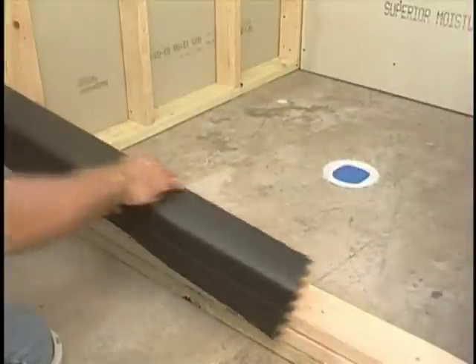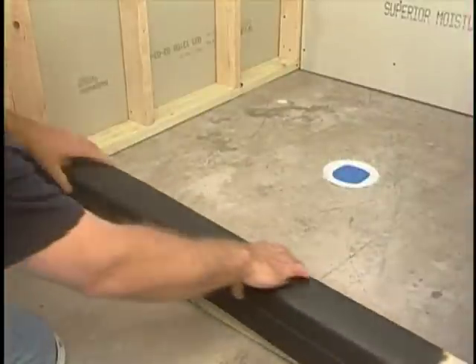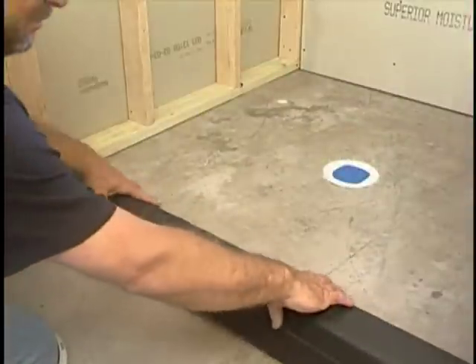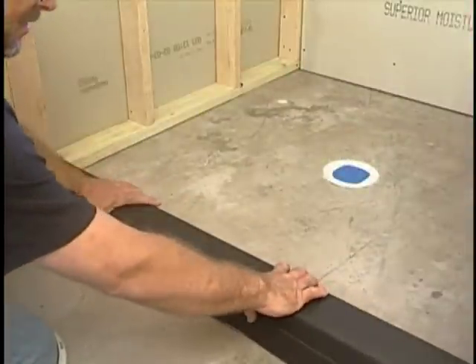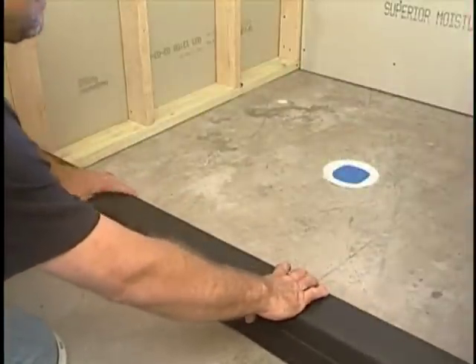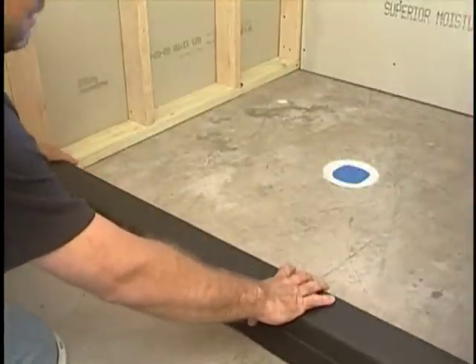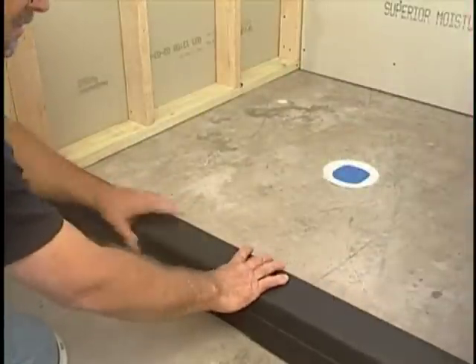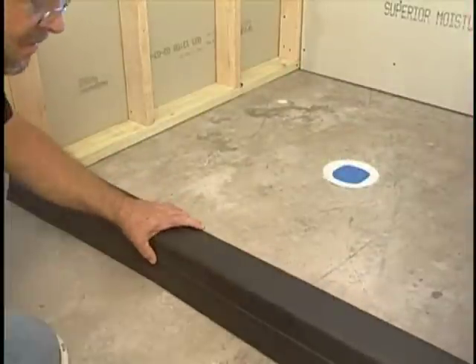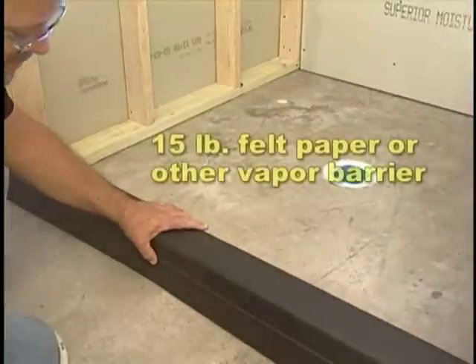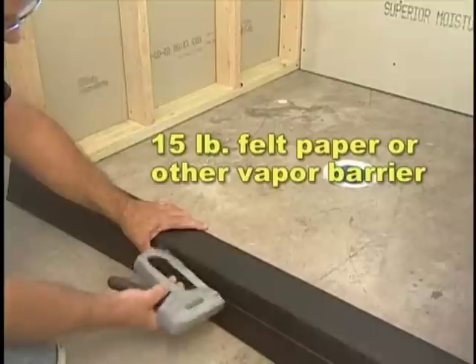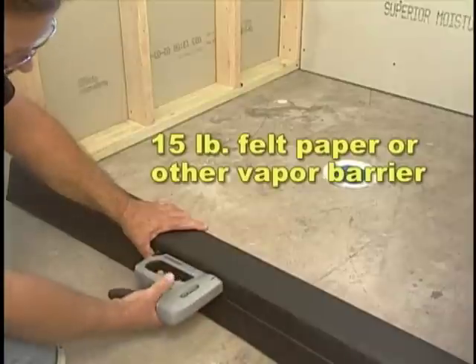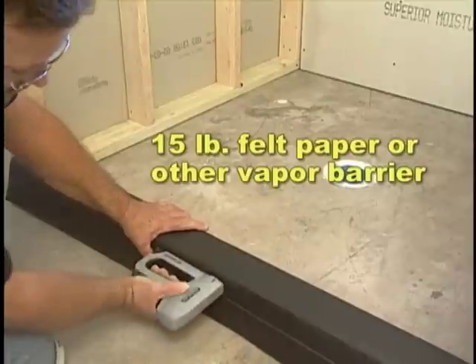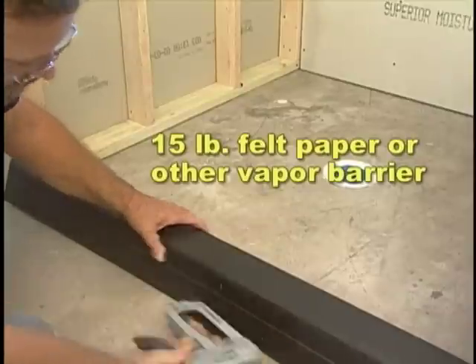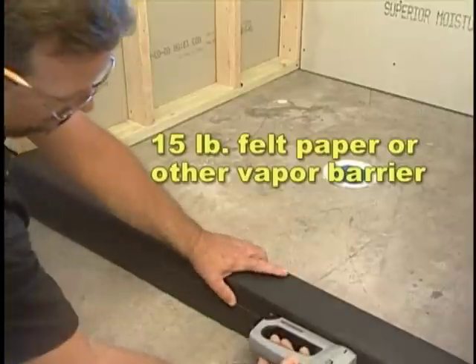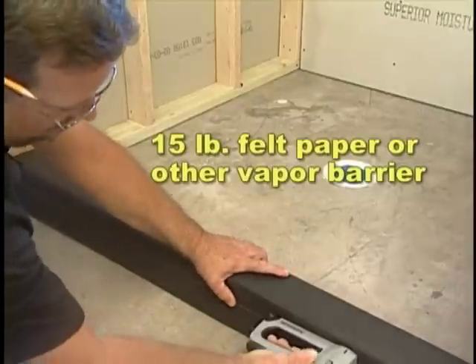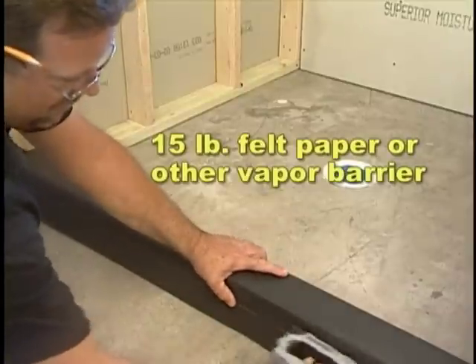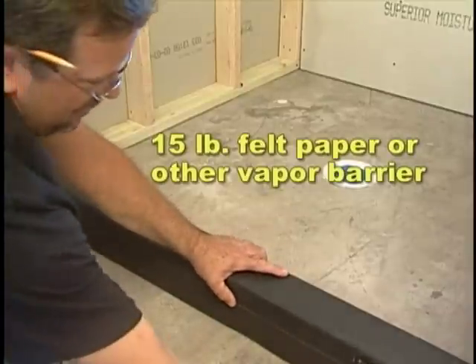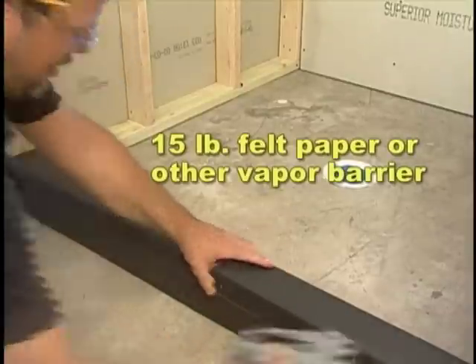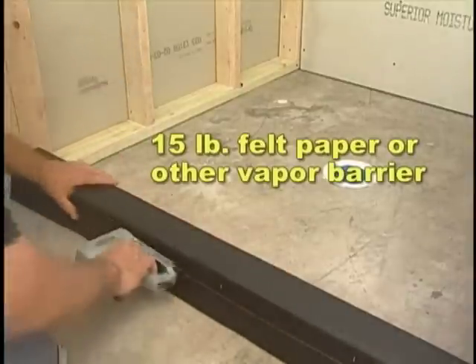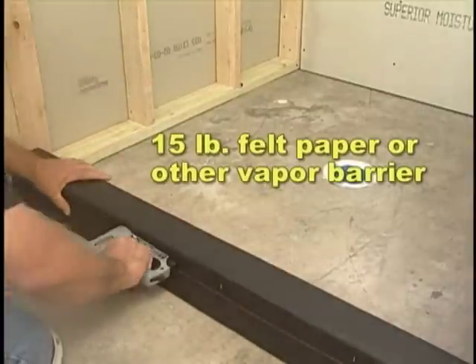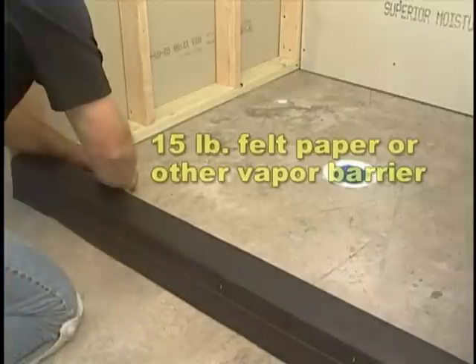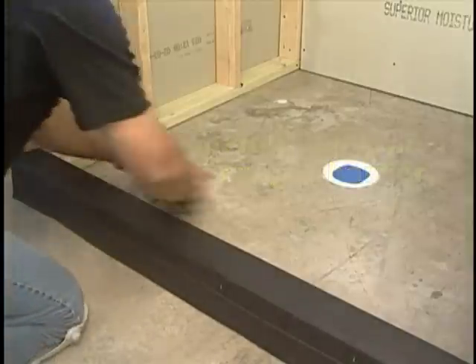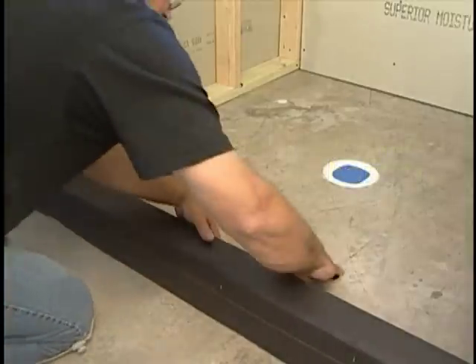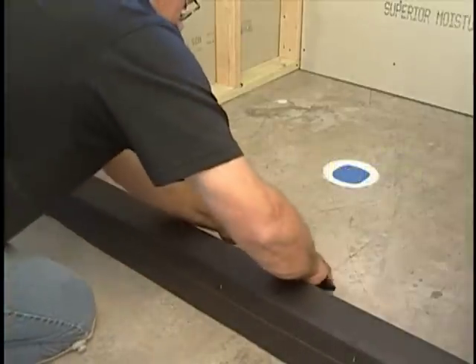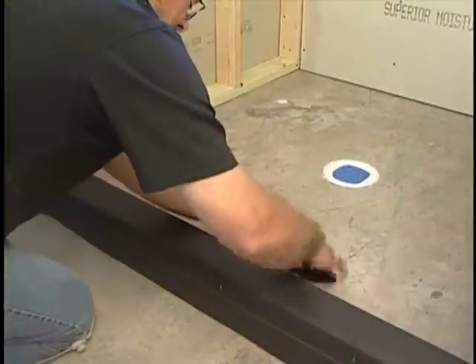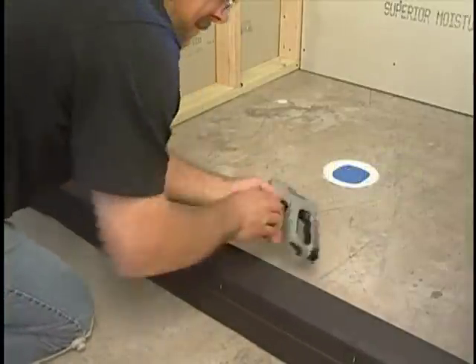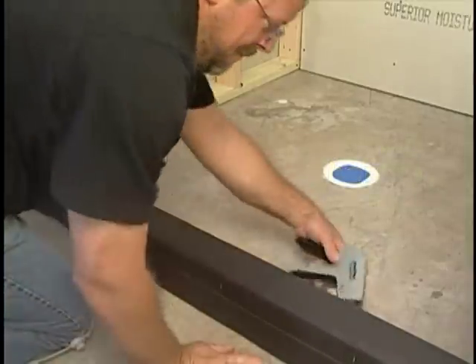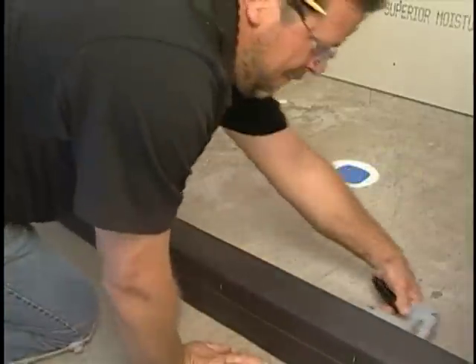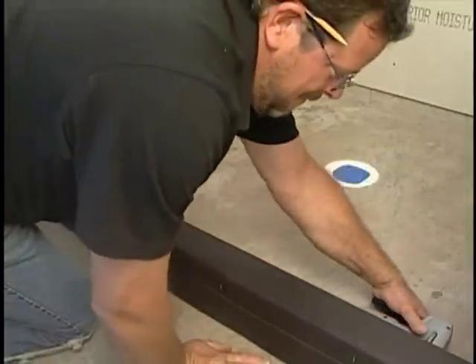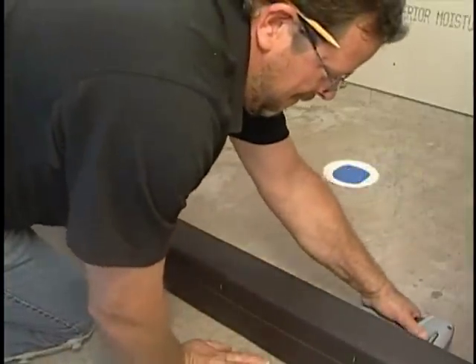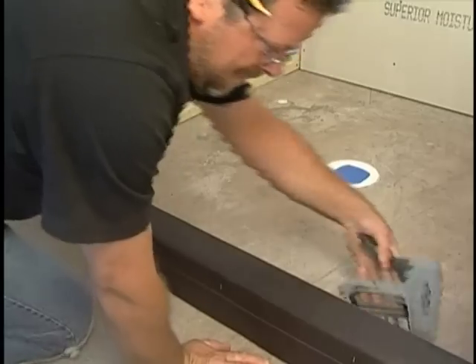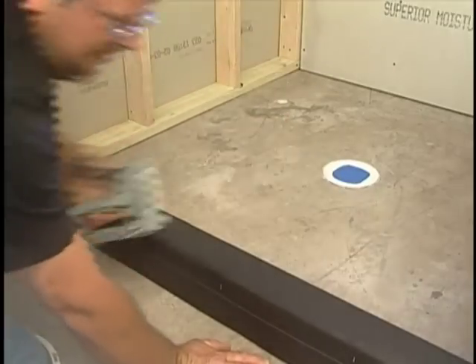When installing a roll-on waterproofing liner in a shower, start by protecting the roughed-in wood curb with 15-pound felt paper or other vapor barrier prior to the installation of Curb Perfect, to eliminate the wood from absorbing the moisture of the cement.